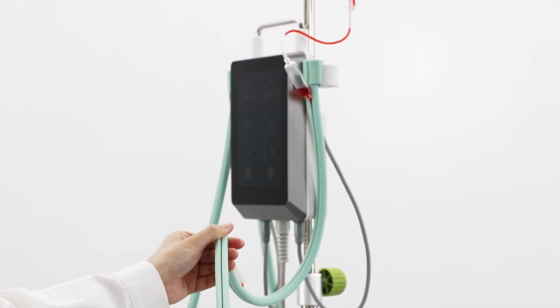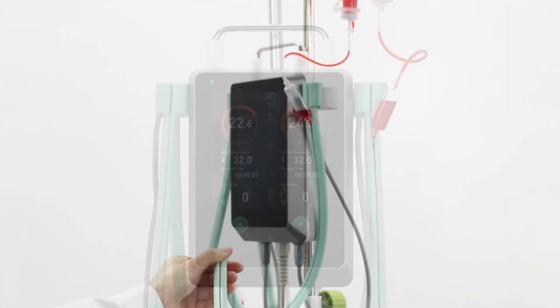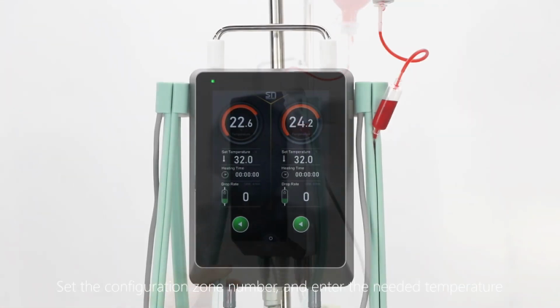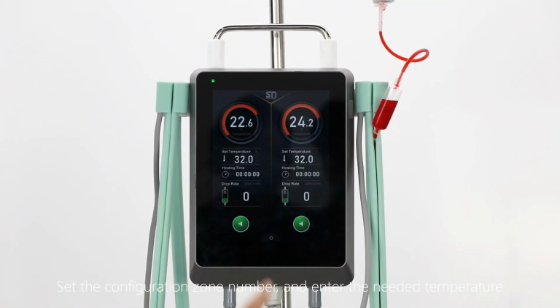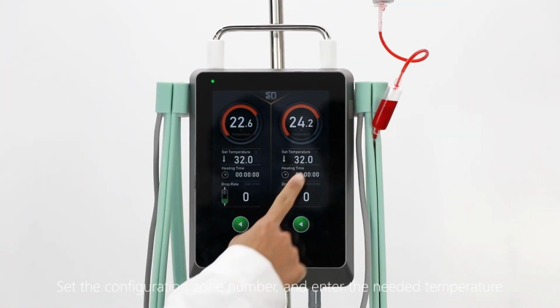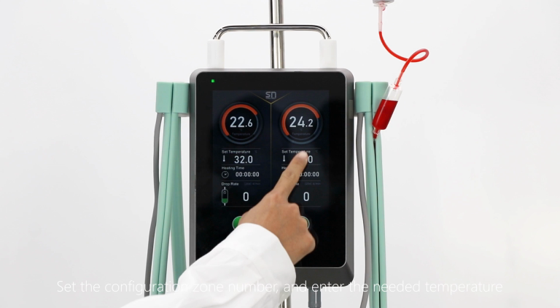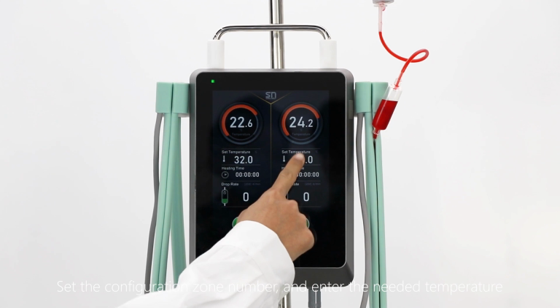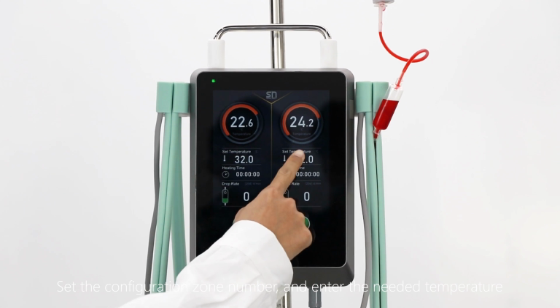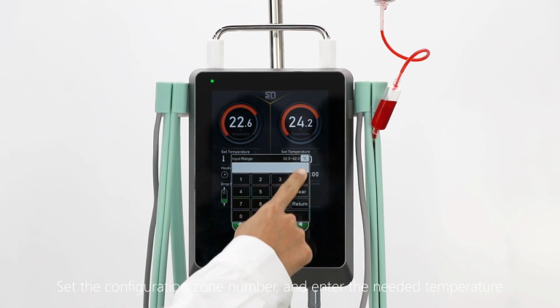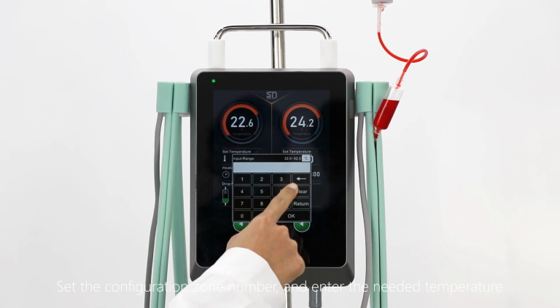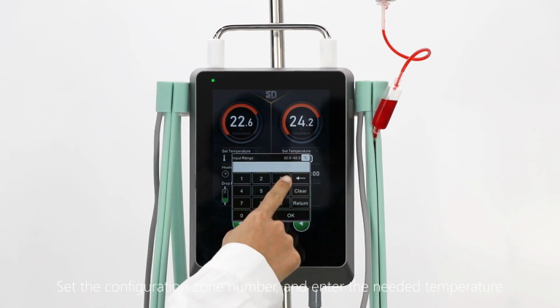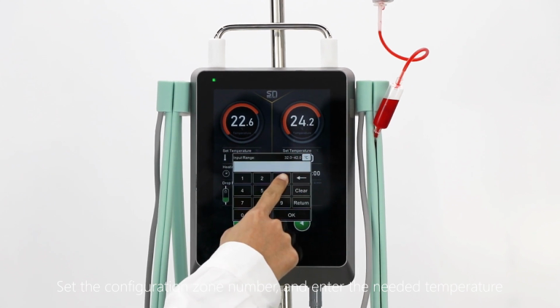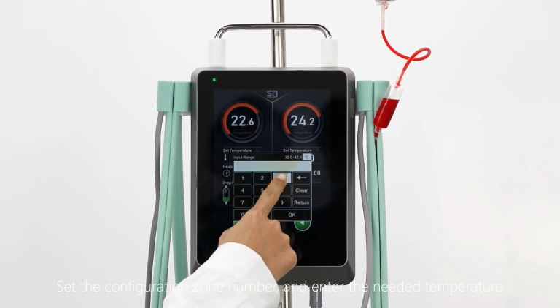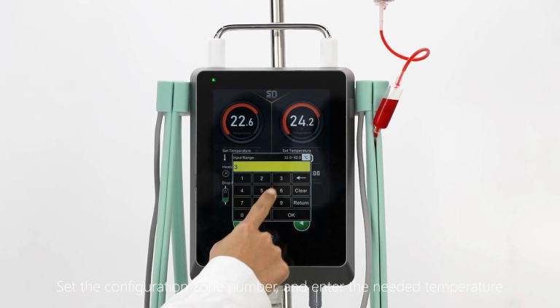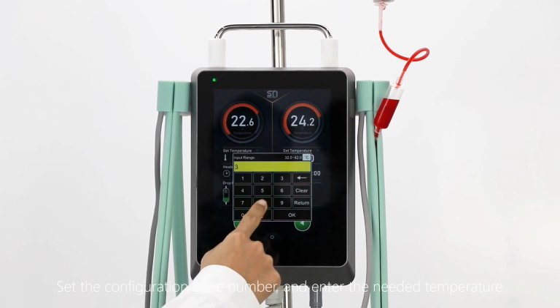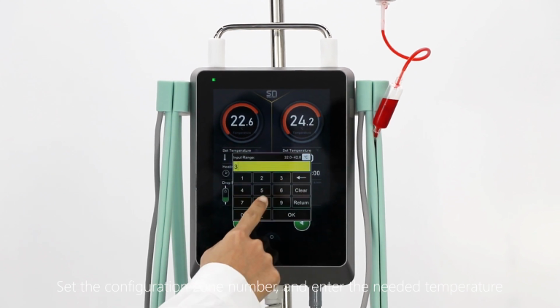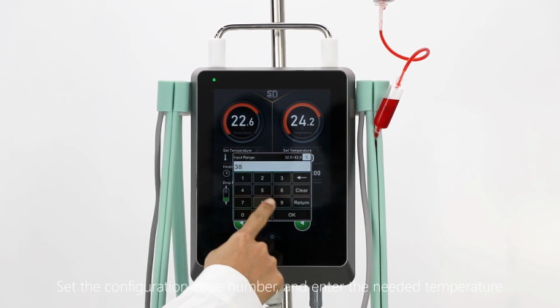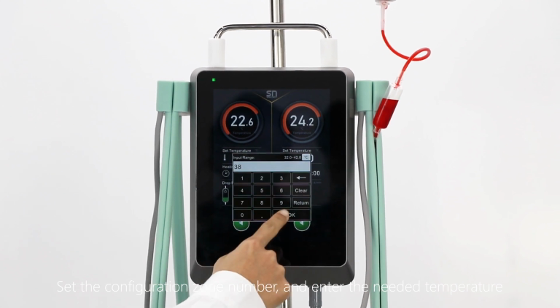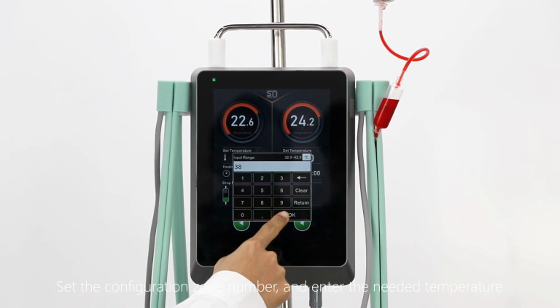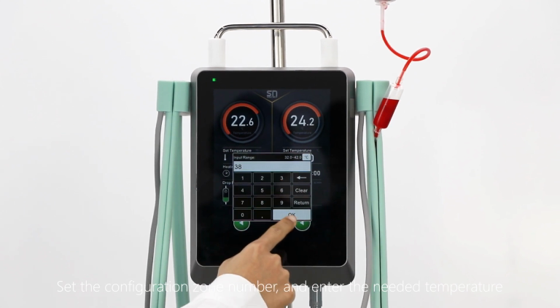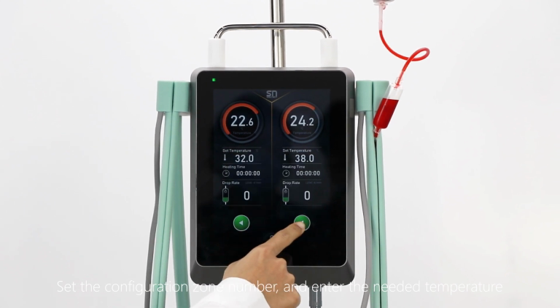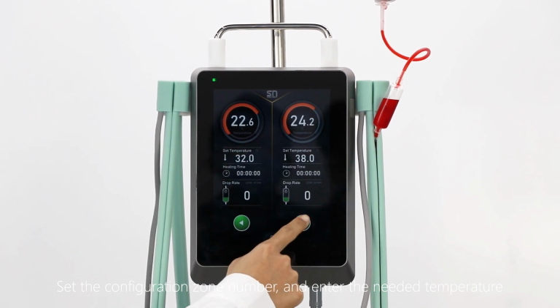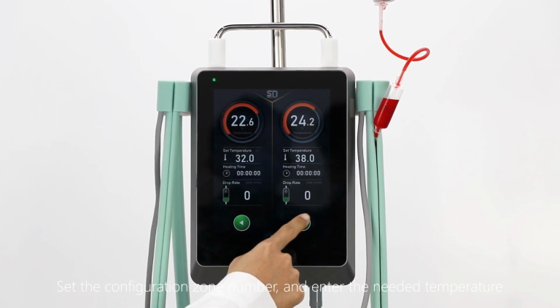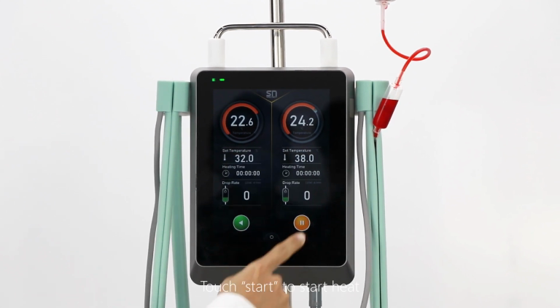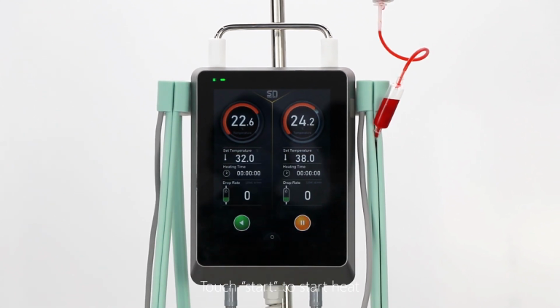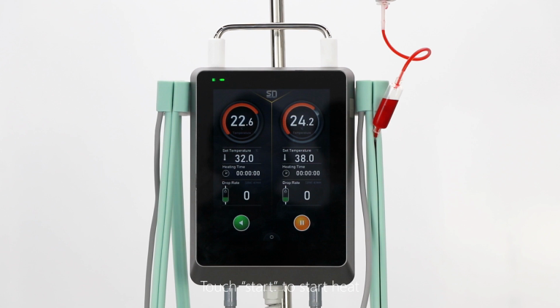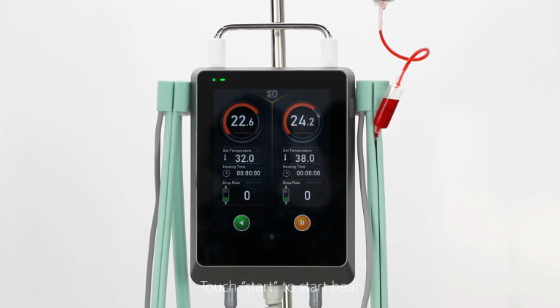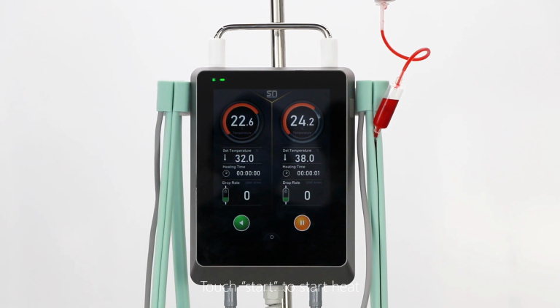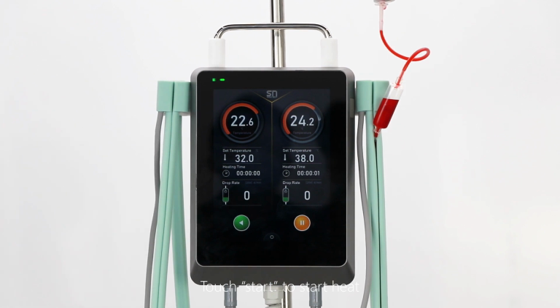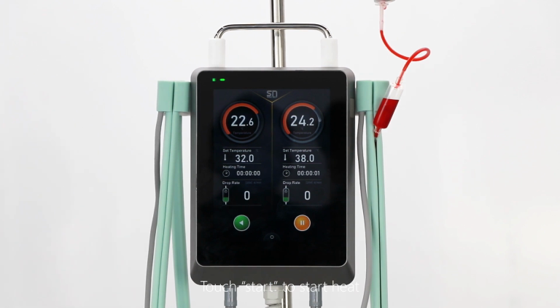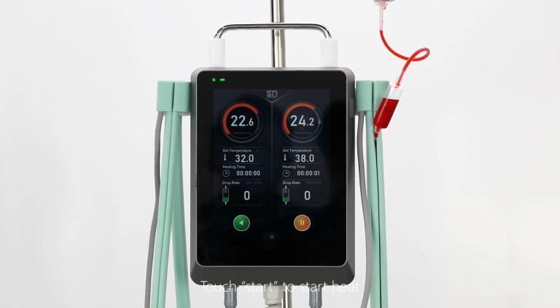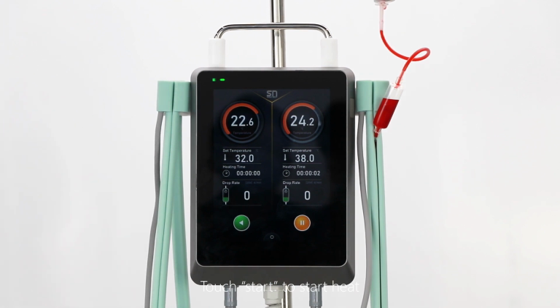Set the configuration zone number and enter the needed temperature. Touch start to begin heating.